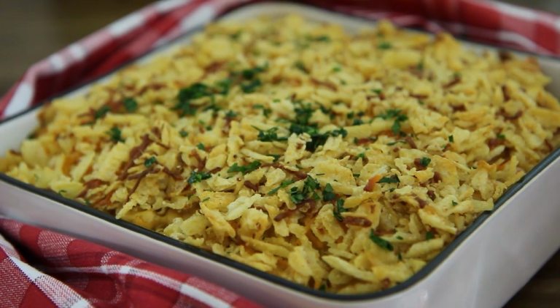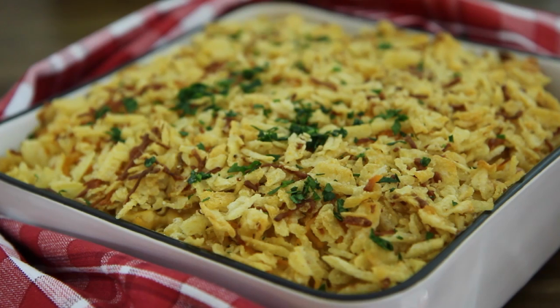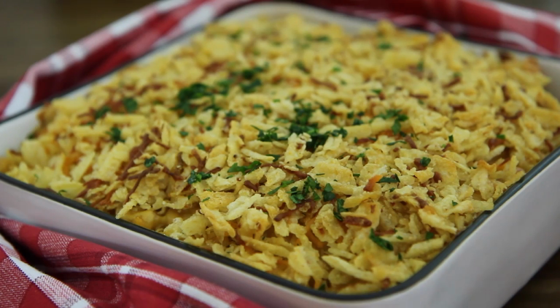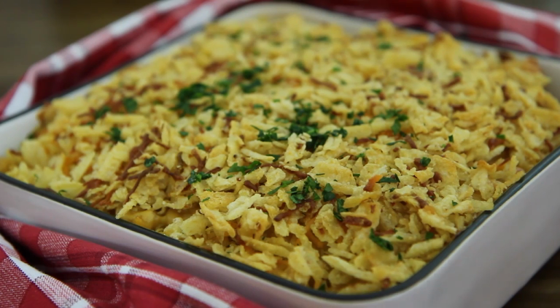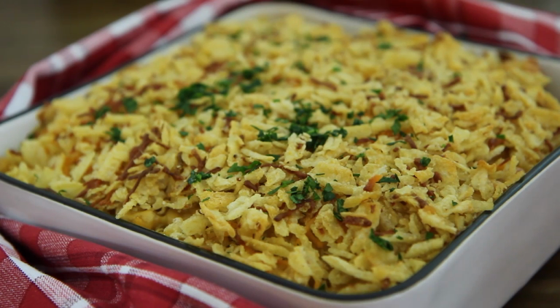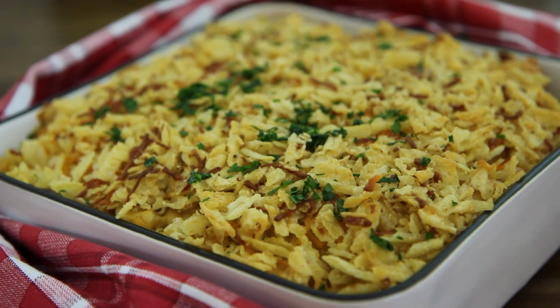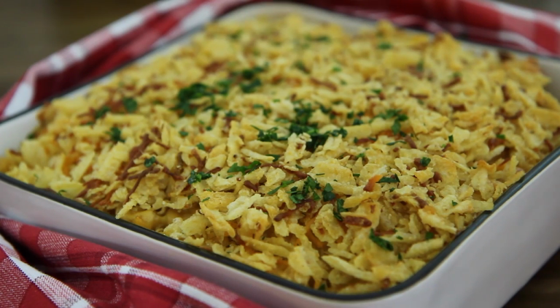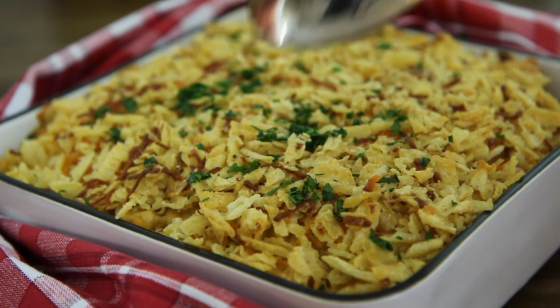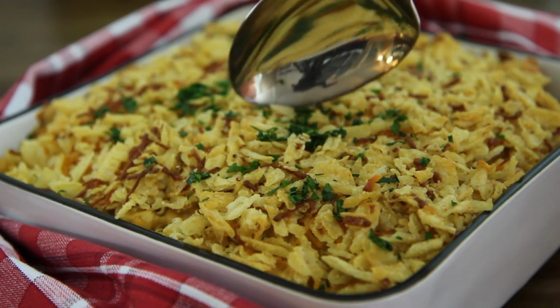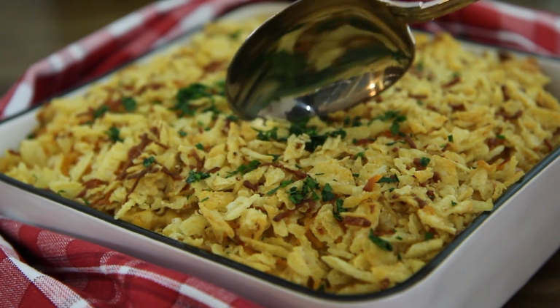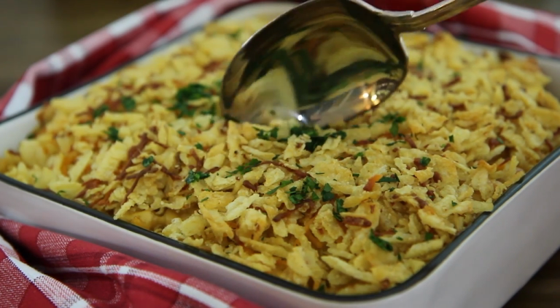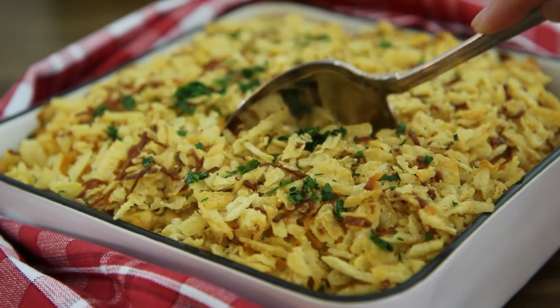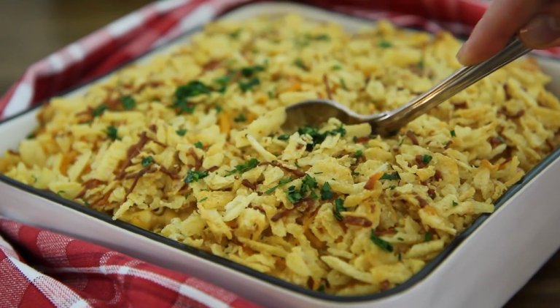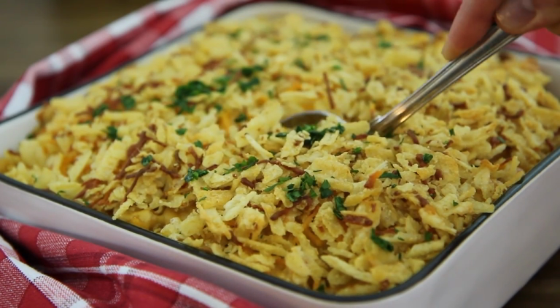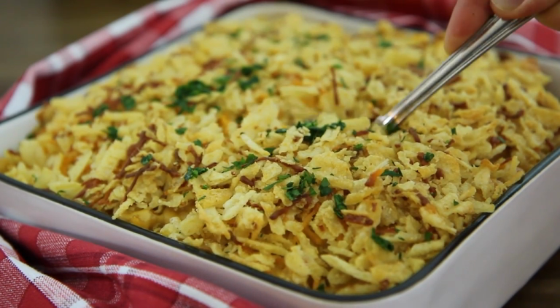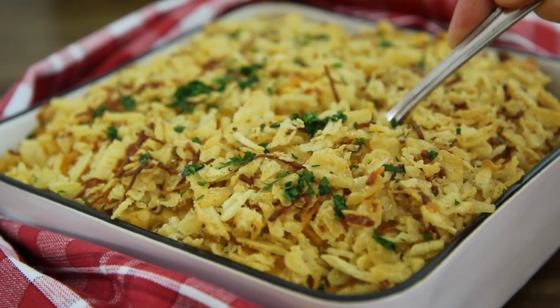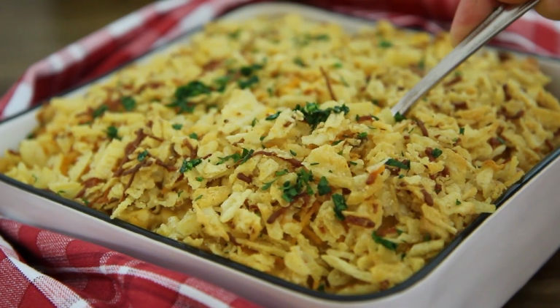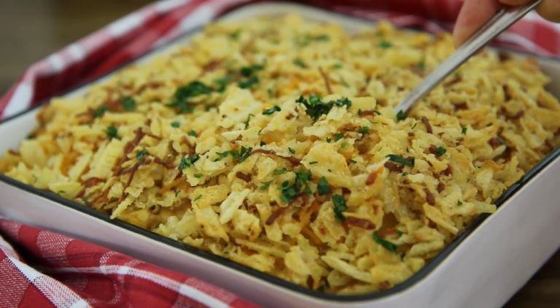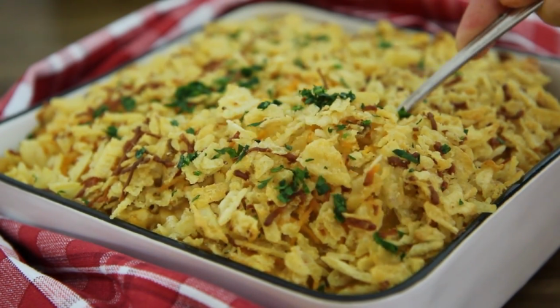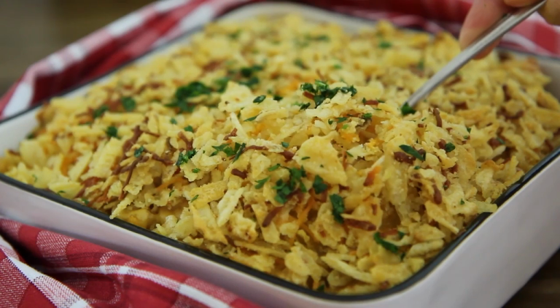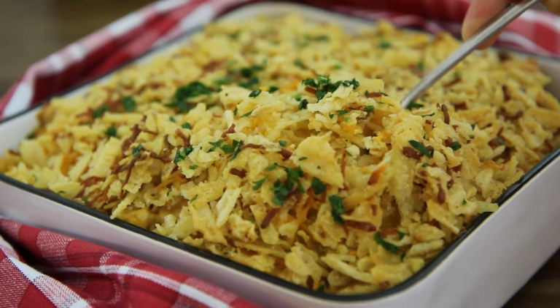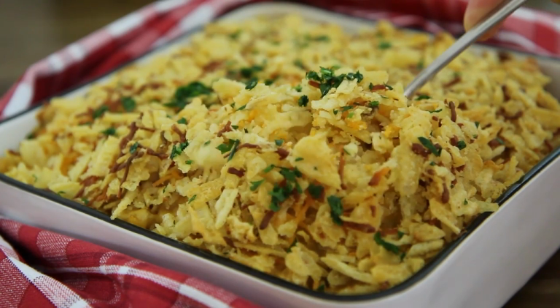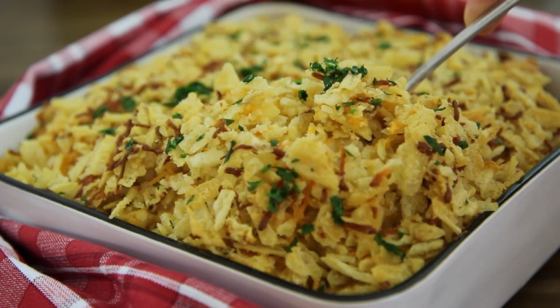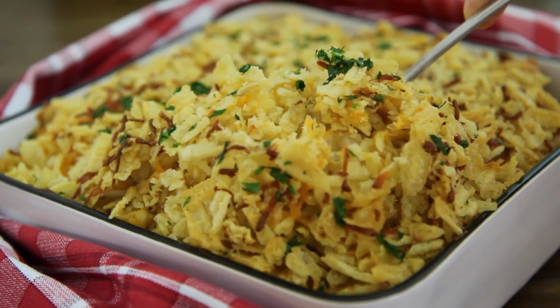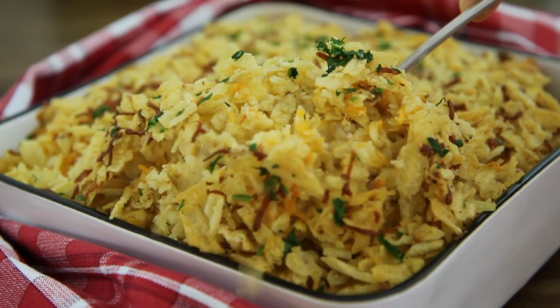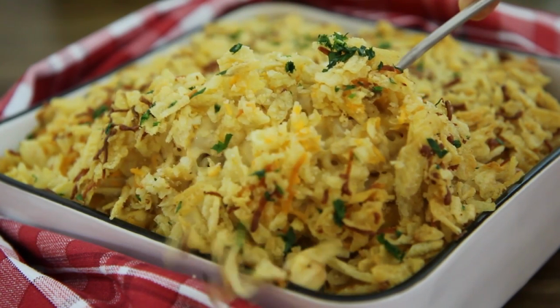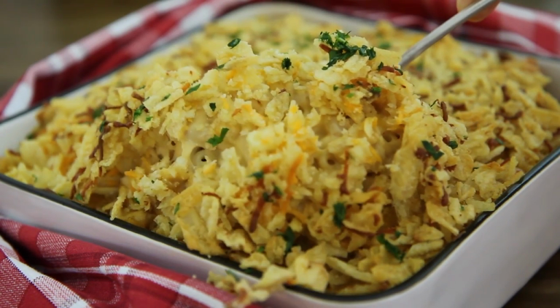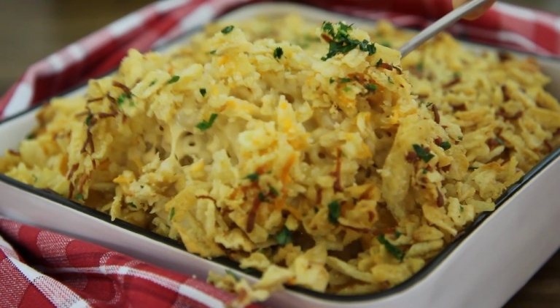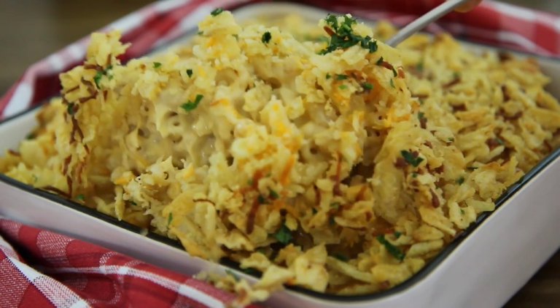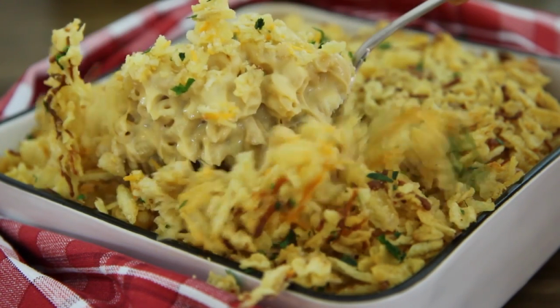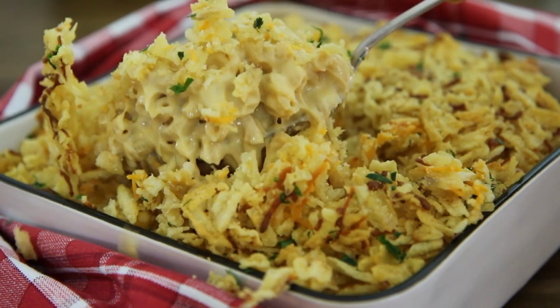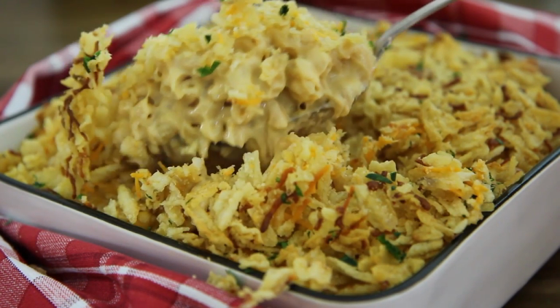AllRecipes member 4Family says this old-school mac and cheese is definitely a keeper. It was so good and creamy. Thanks for a yummy recipe and for putting me in comfort food heaven.